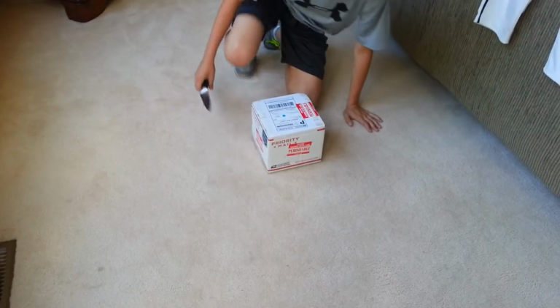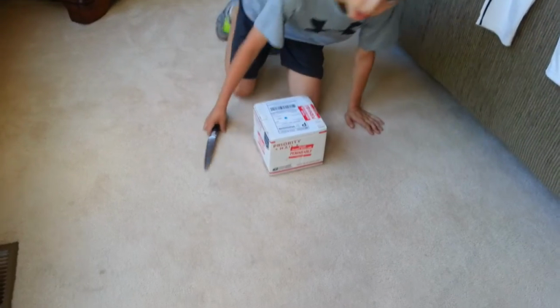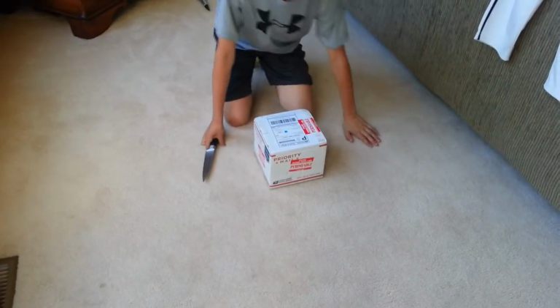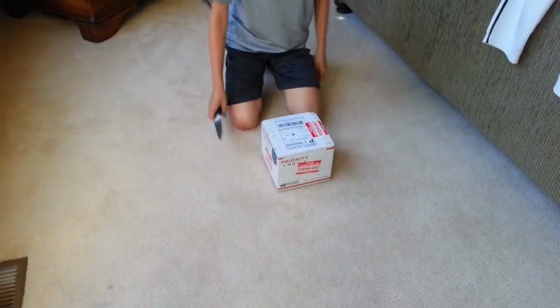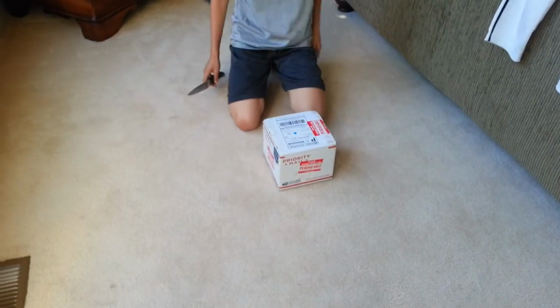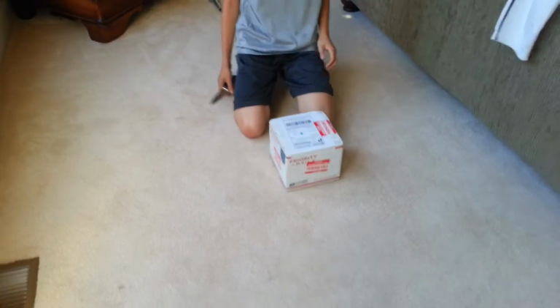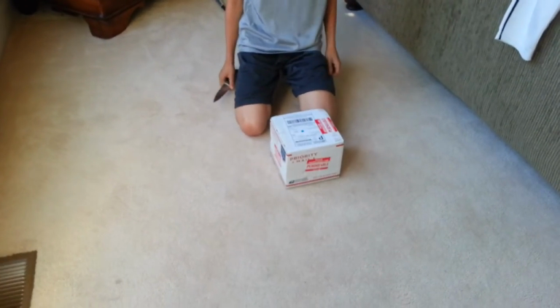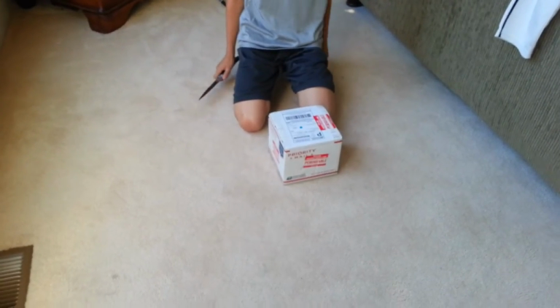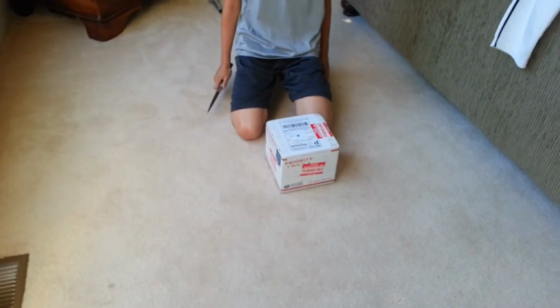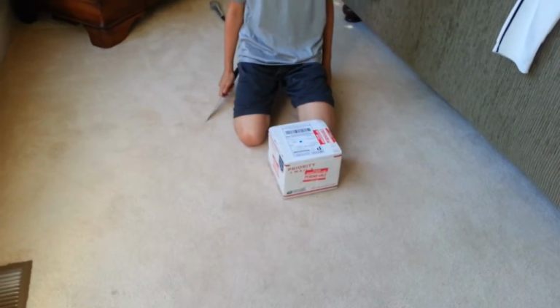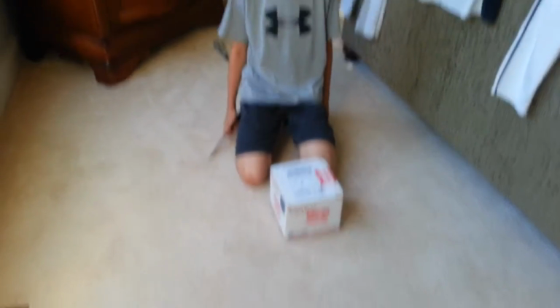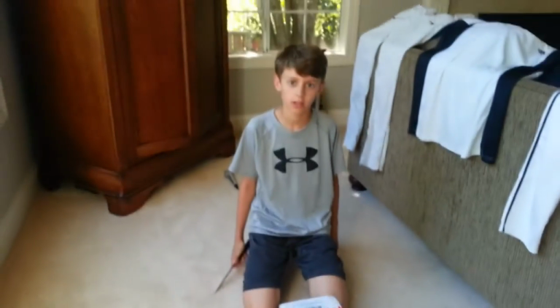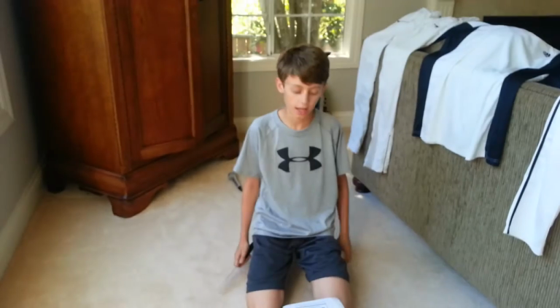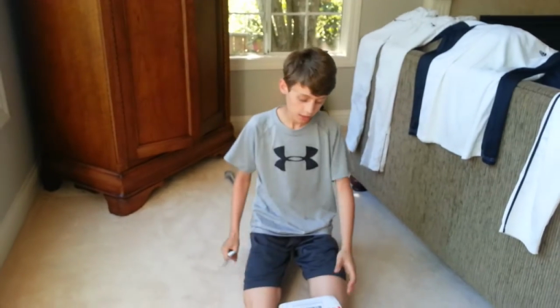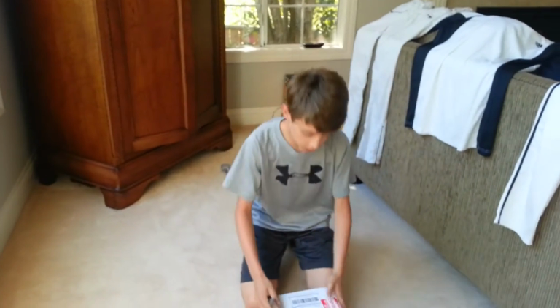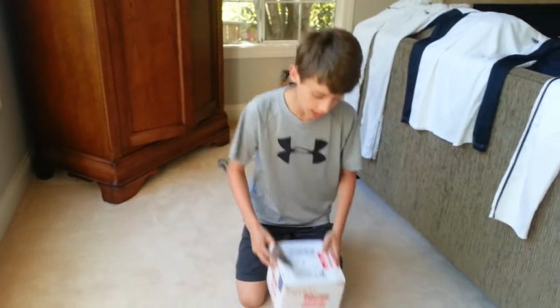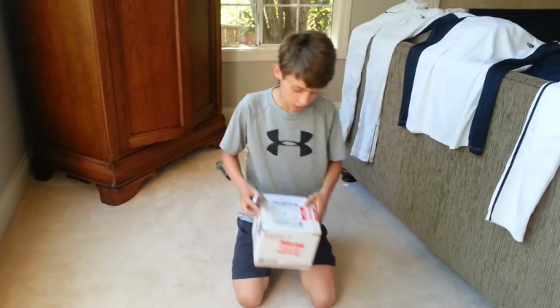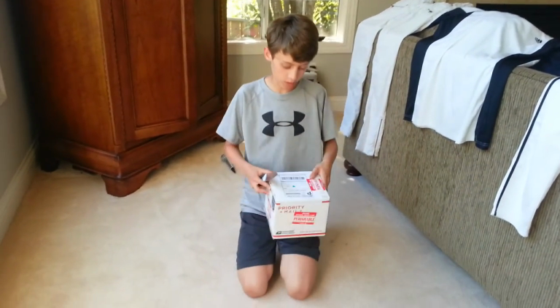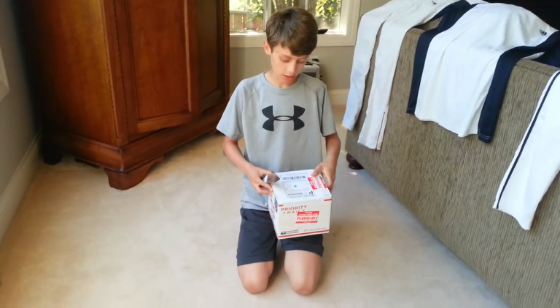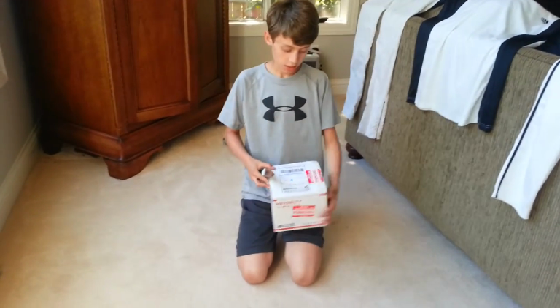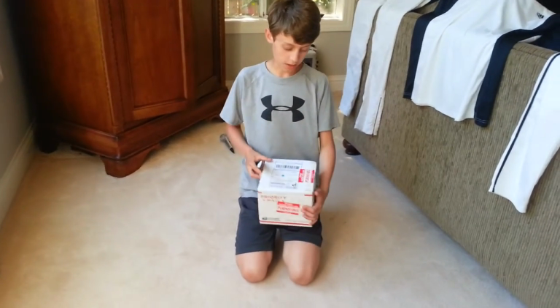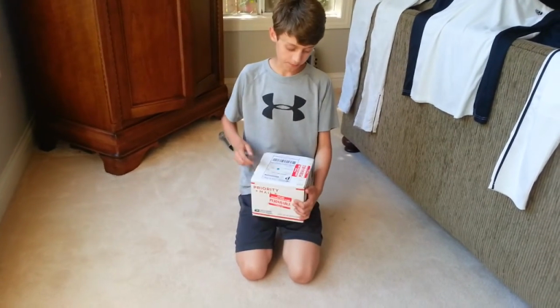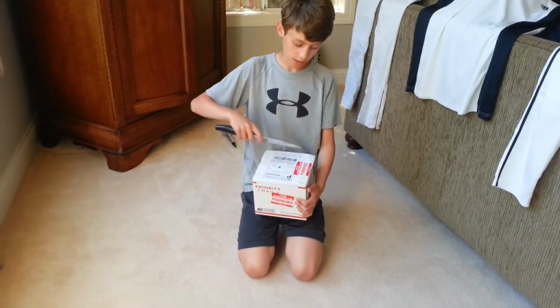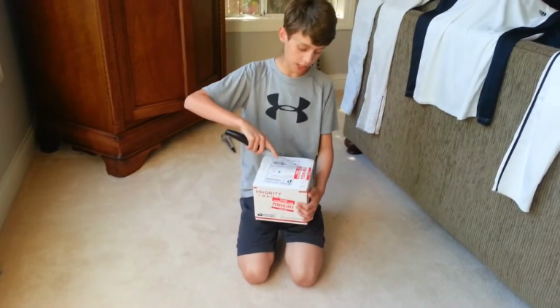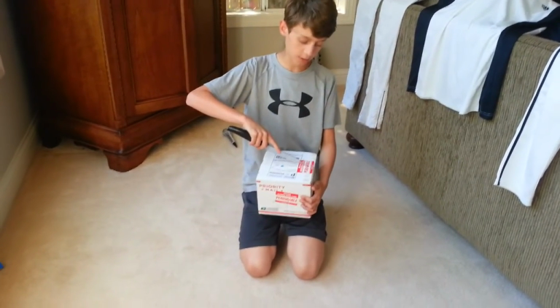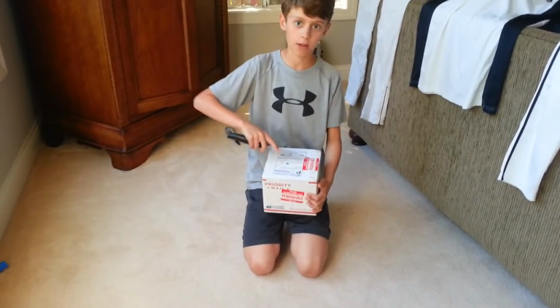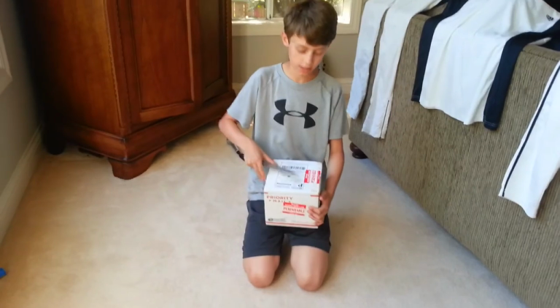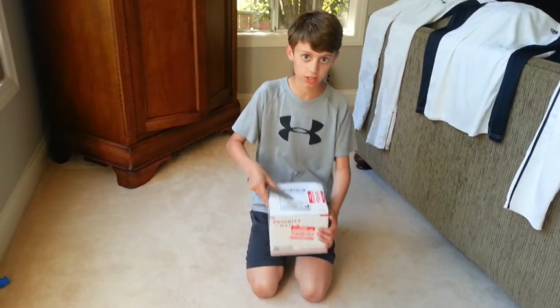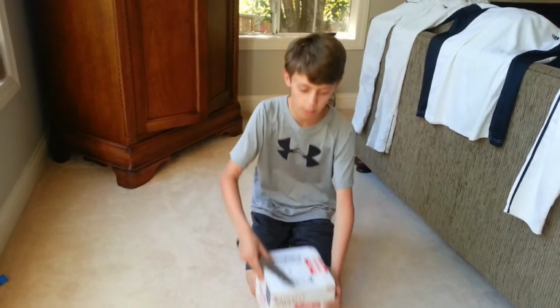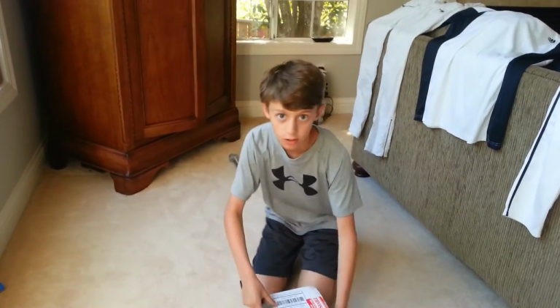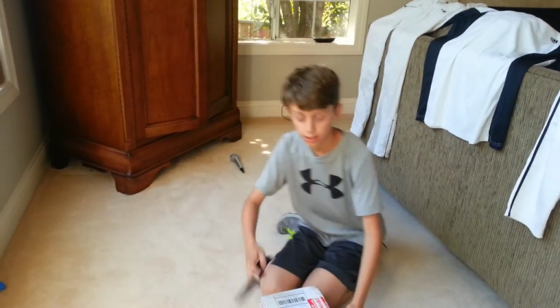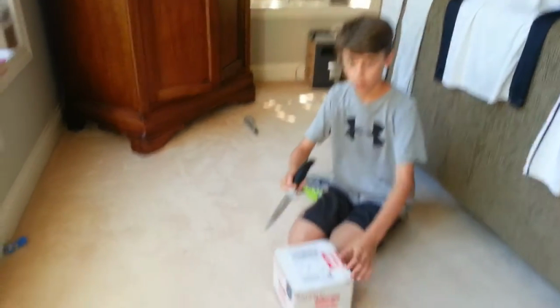Hey guys, it's RunCheetah10. I just ordered a giant African praying mantis, and it just came in the mail, so let's get it open.